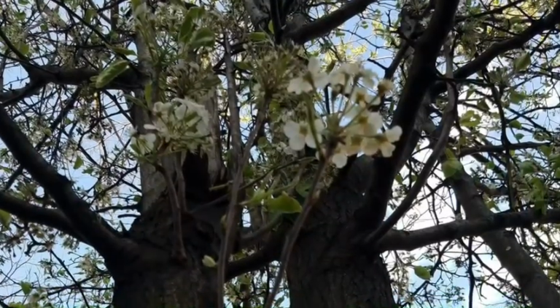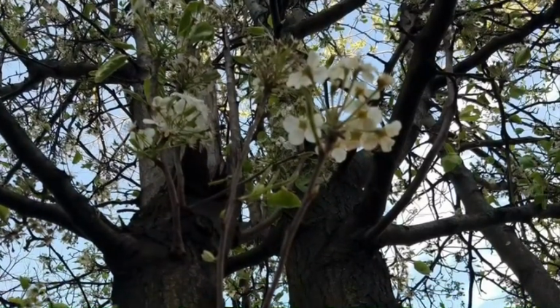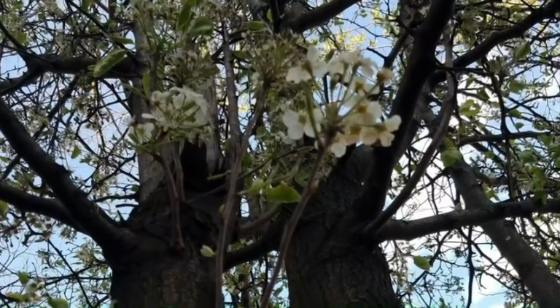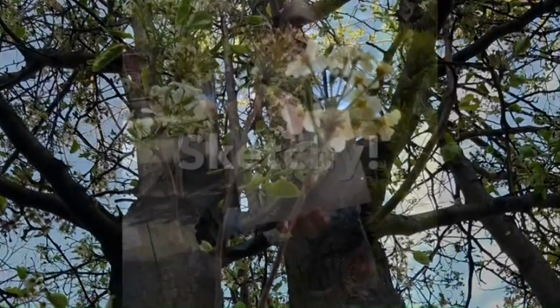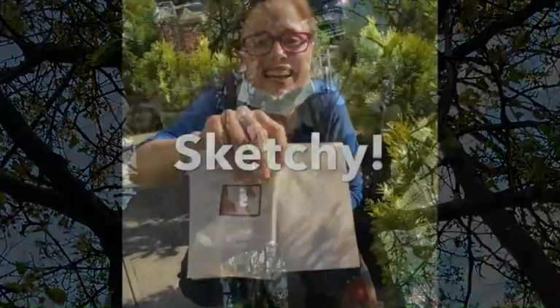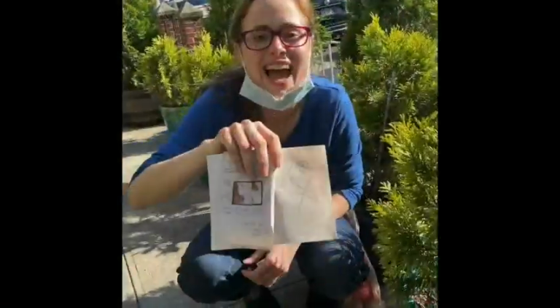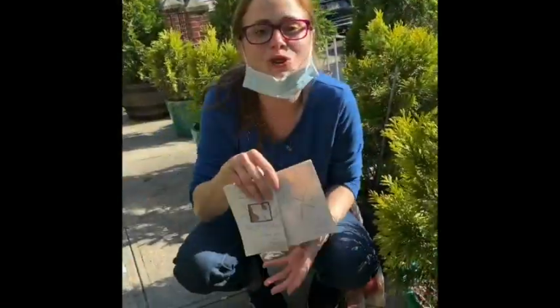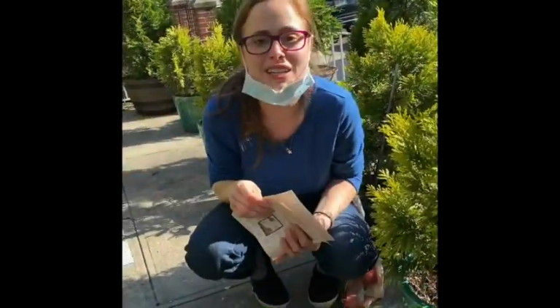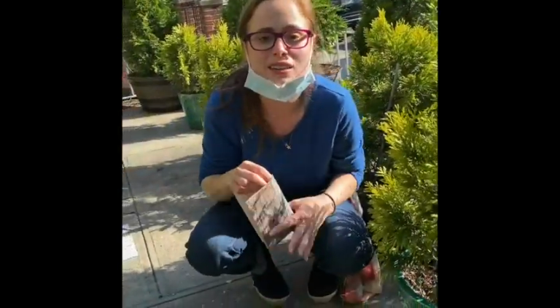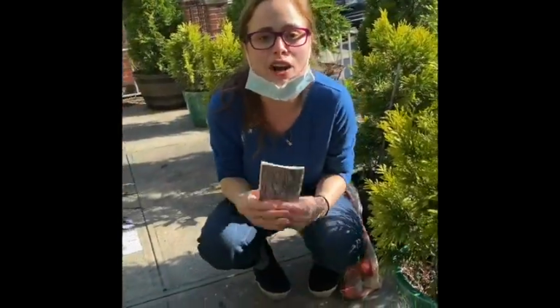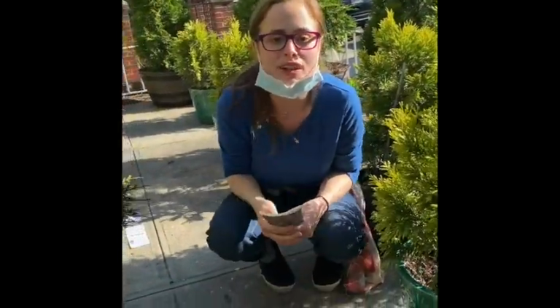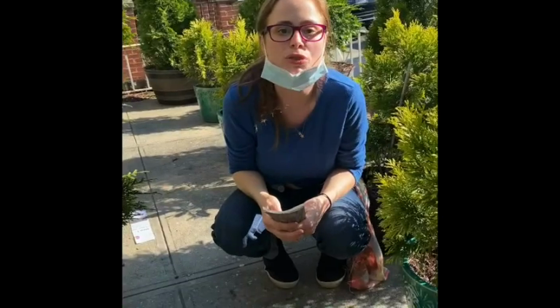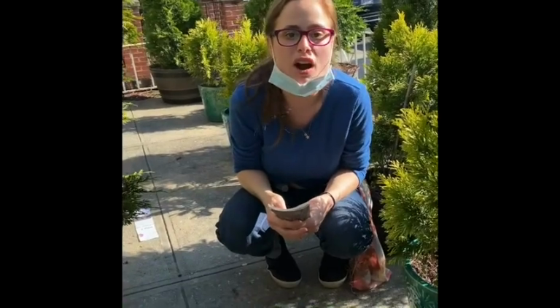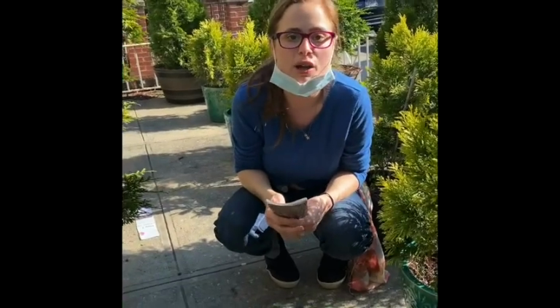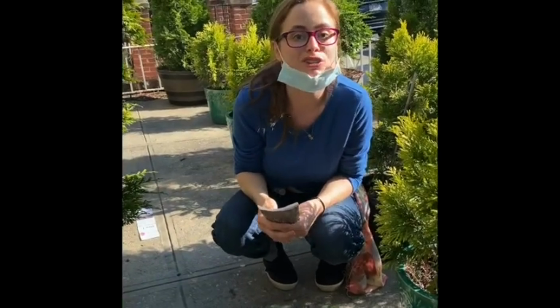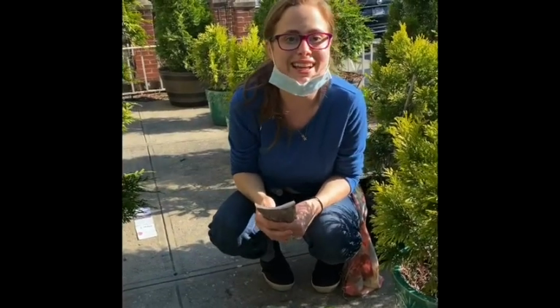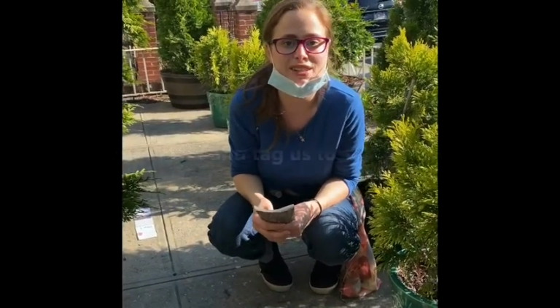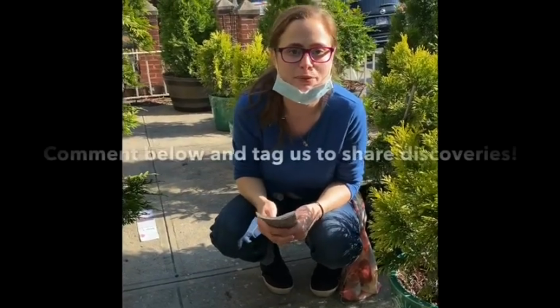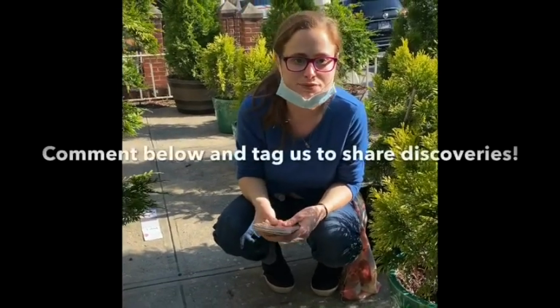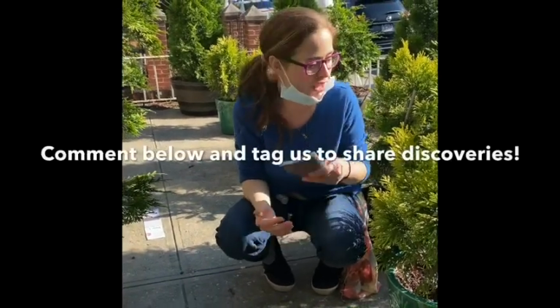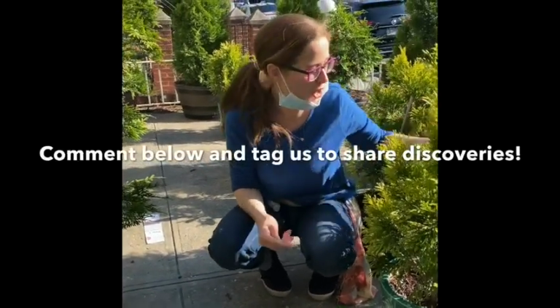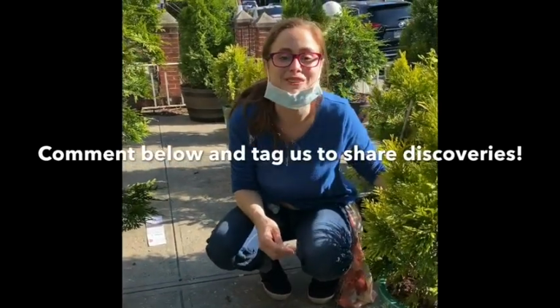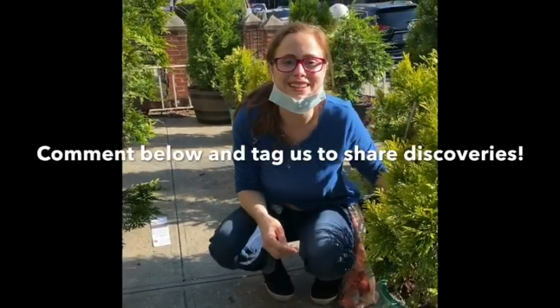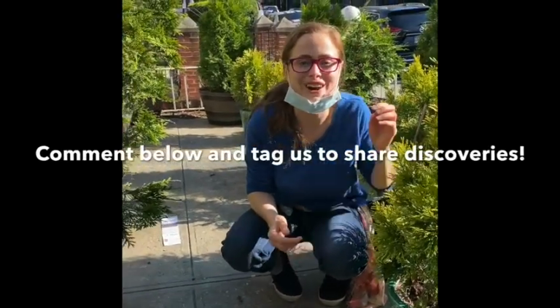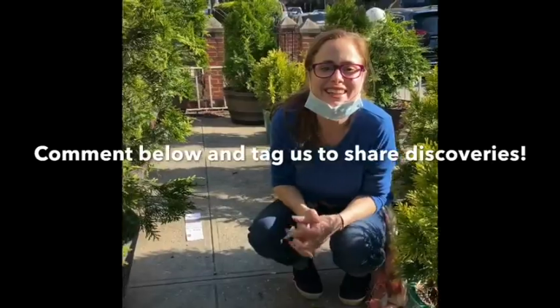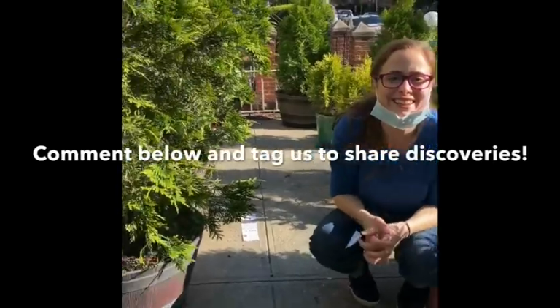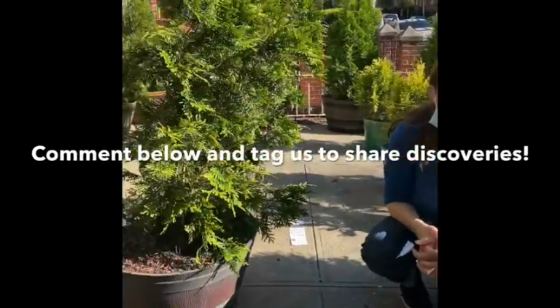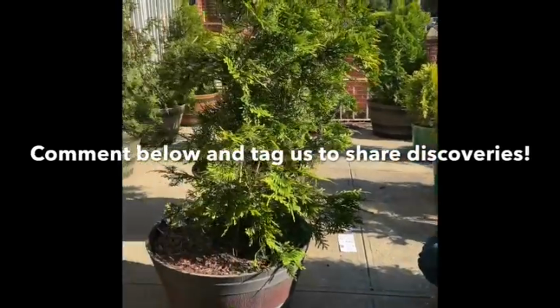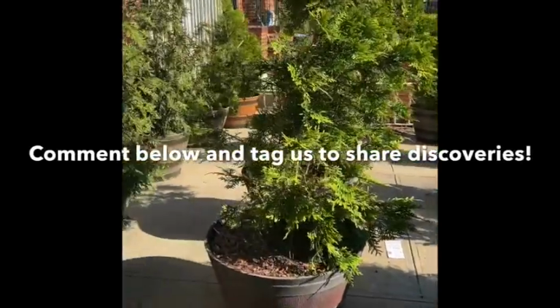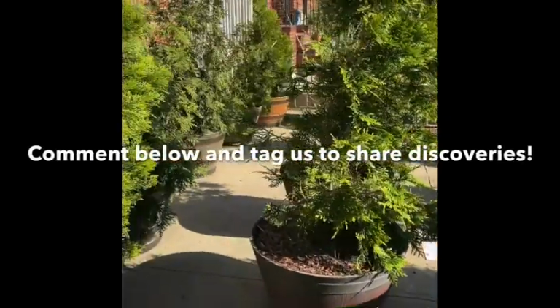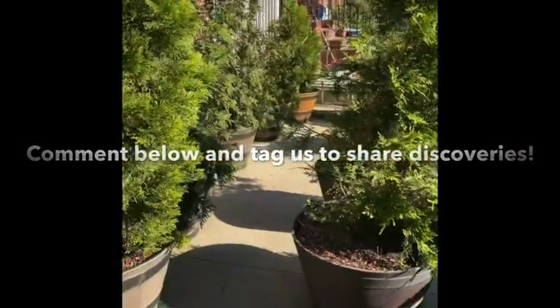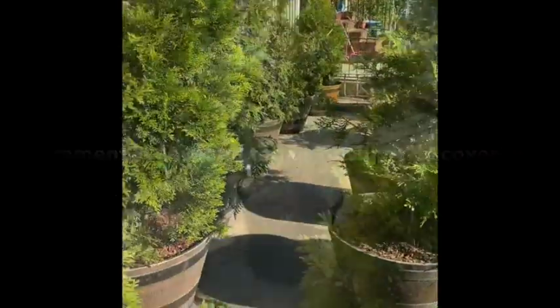You can use a notebook like me today, or sketches, photos on your phone, or other ways. Remember to comment below and share your discoveries — we're looking forward to seeing them!